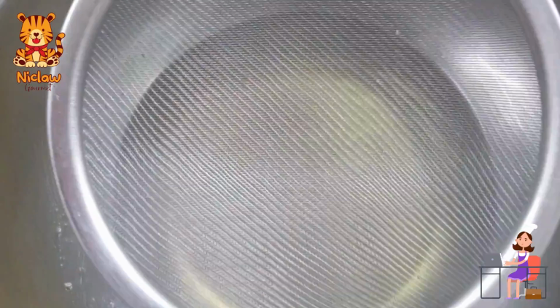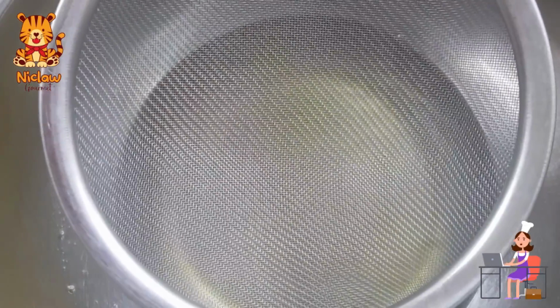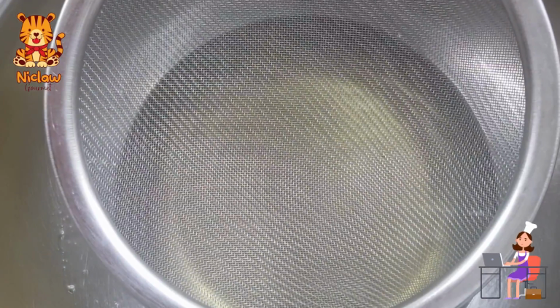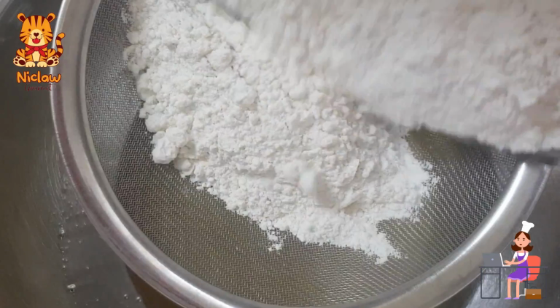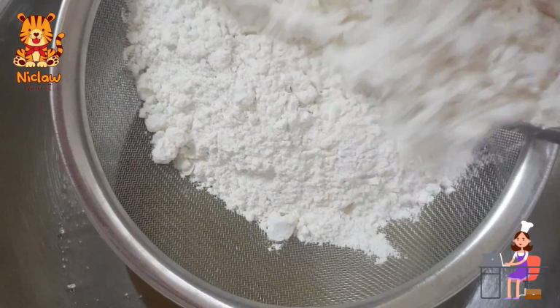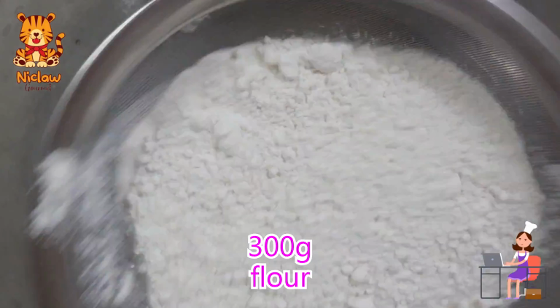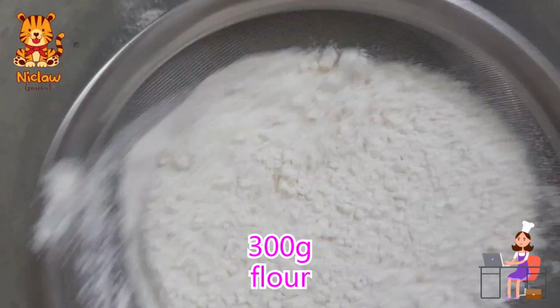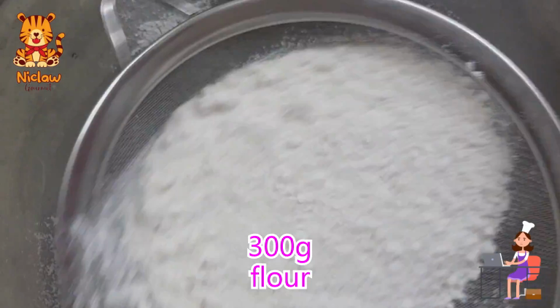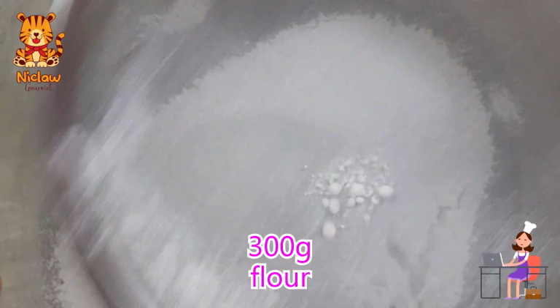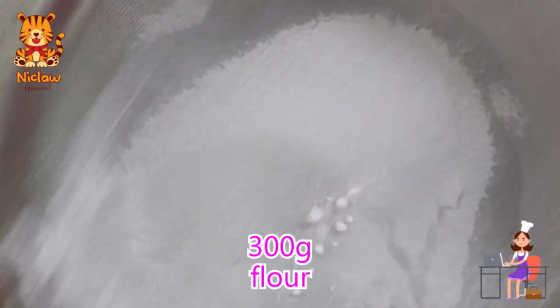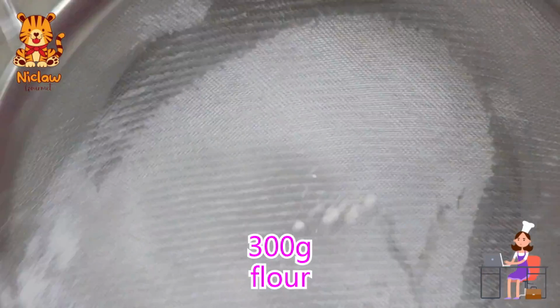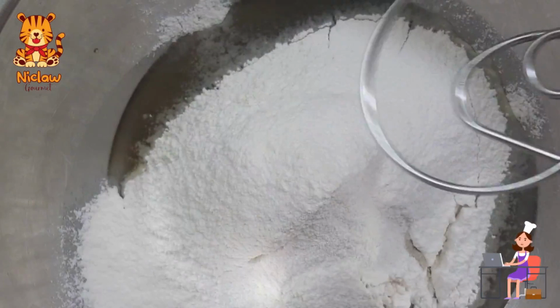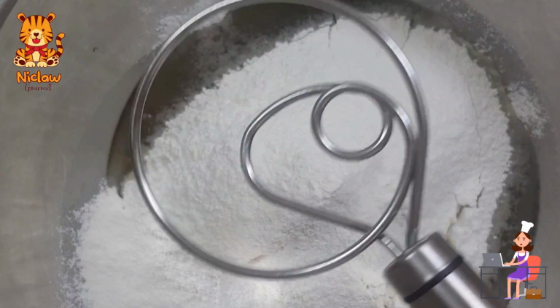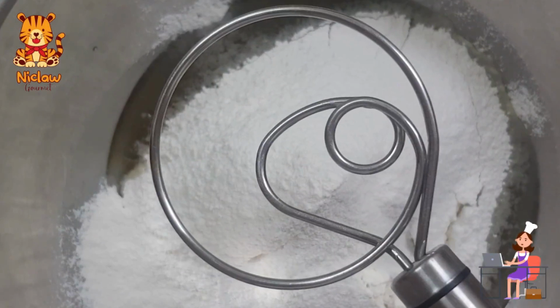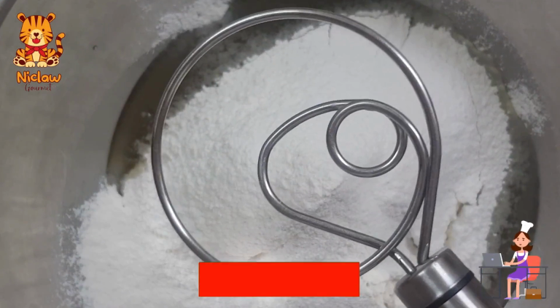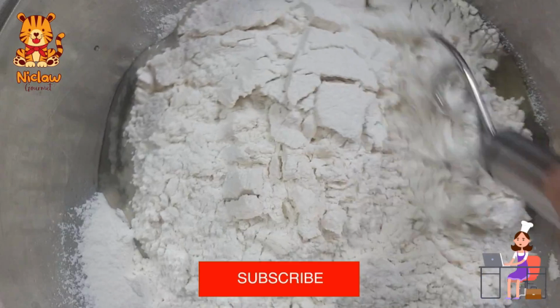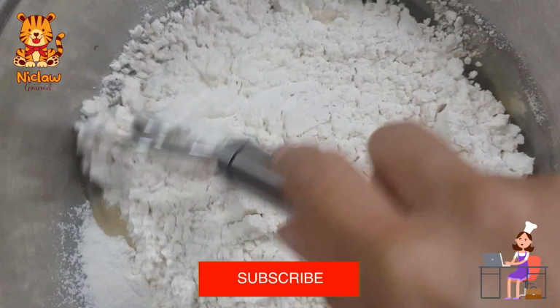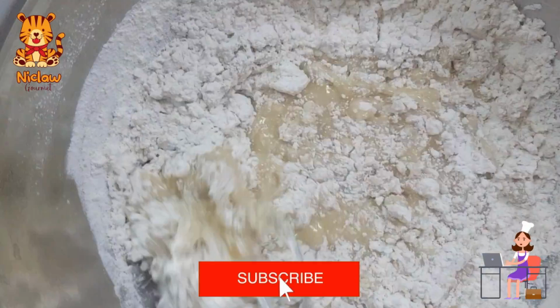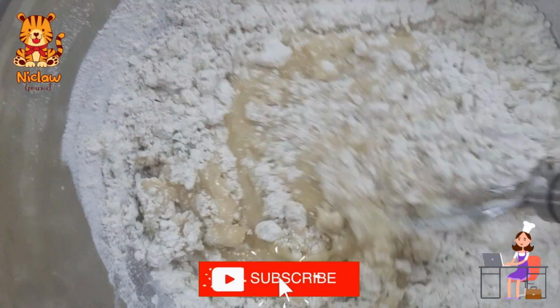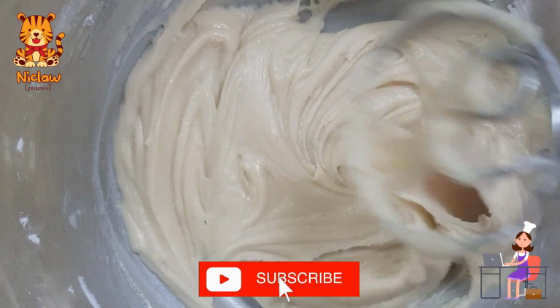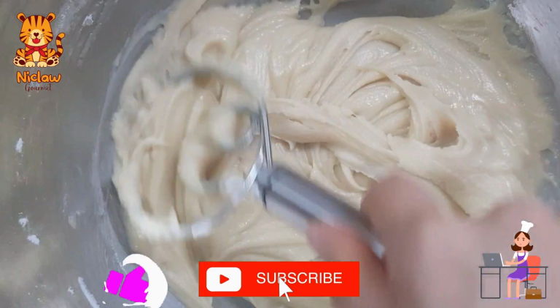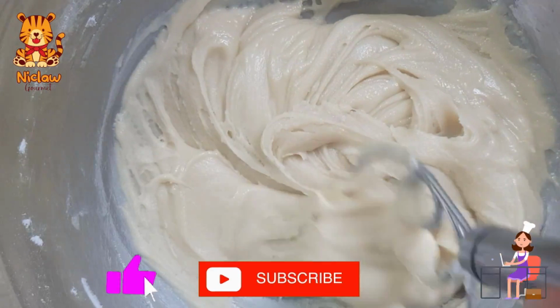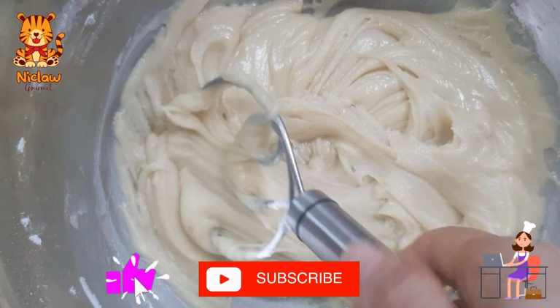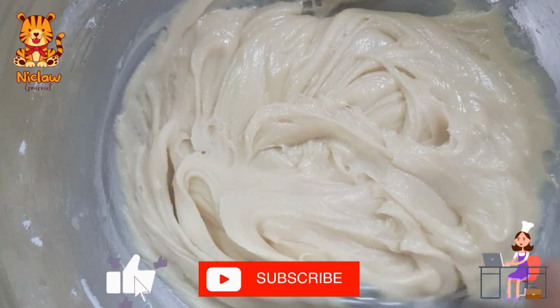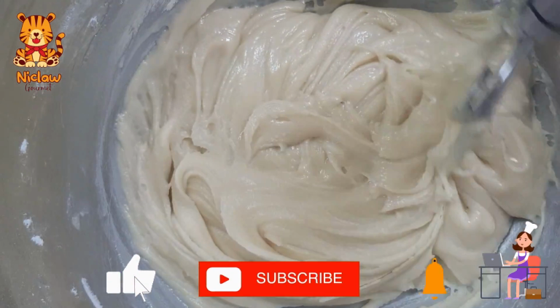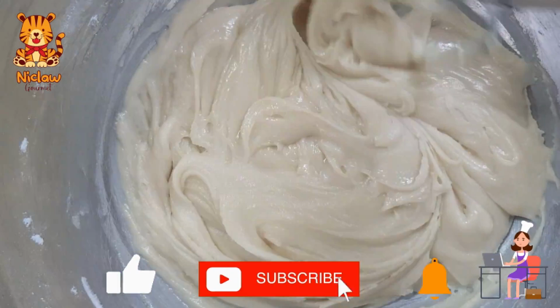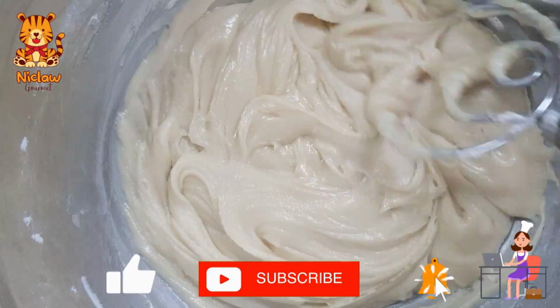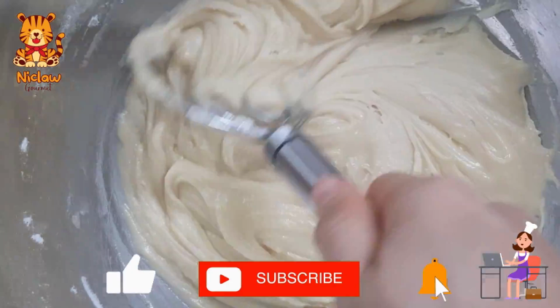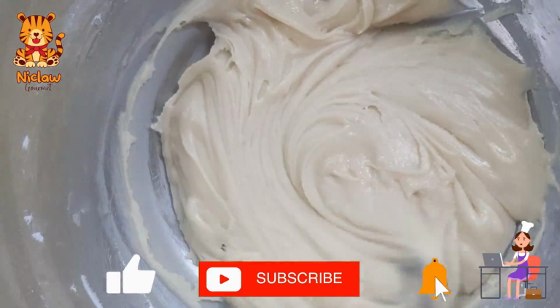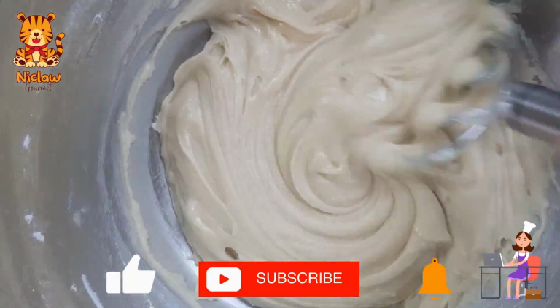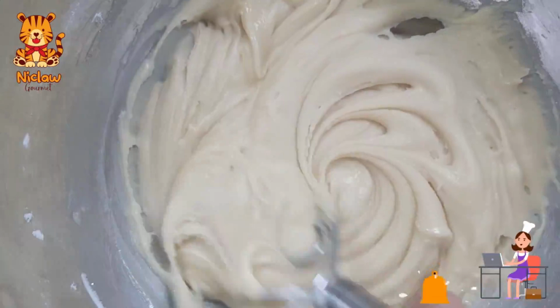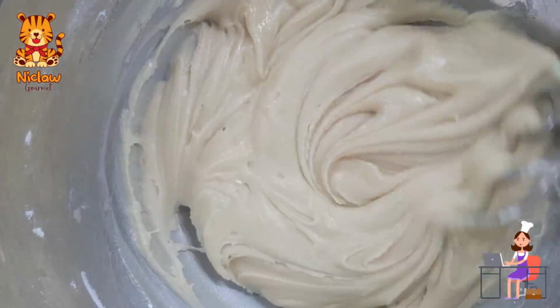Use a sieve and sieve in 300 grams of all-purpose flour. Use this single loop Danish dough whisk to mix well all the ingredients. Once you get a very soft dough, cover and leave aside for at least 7 hours.